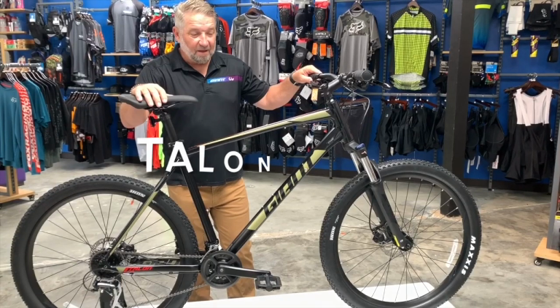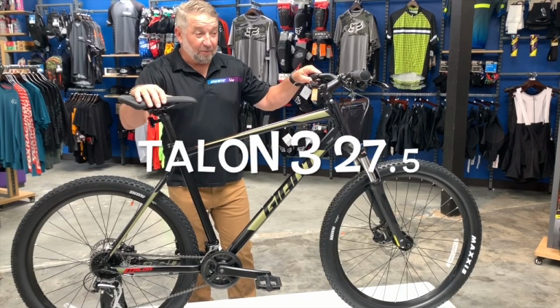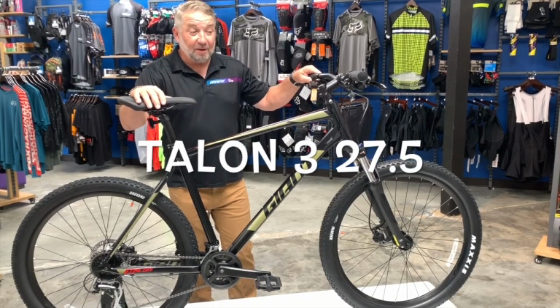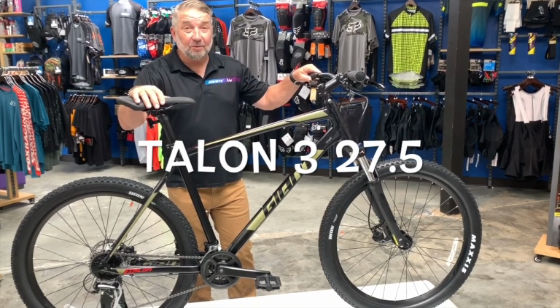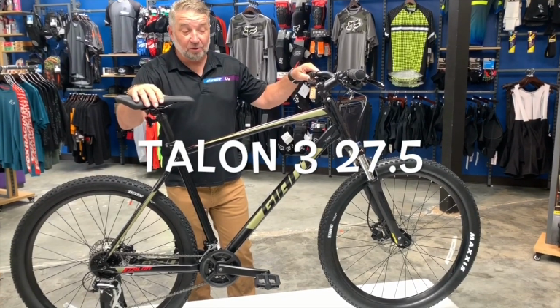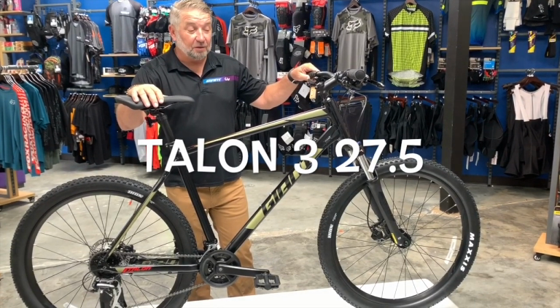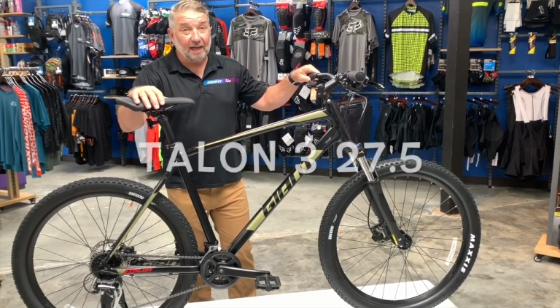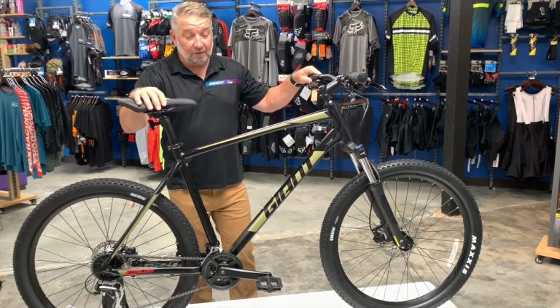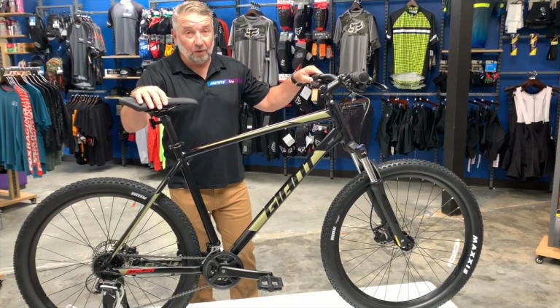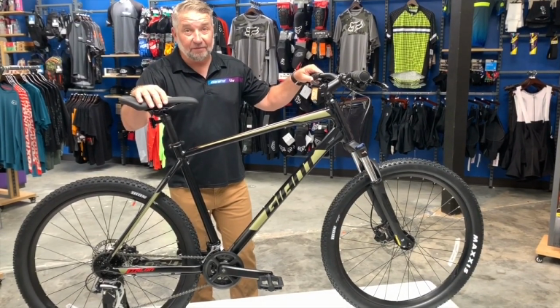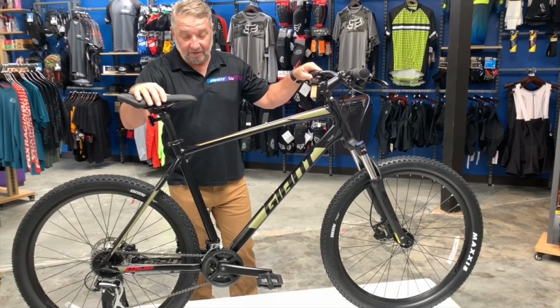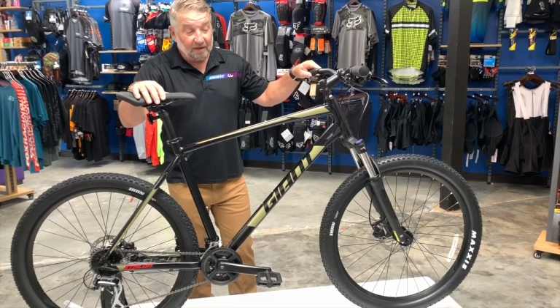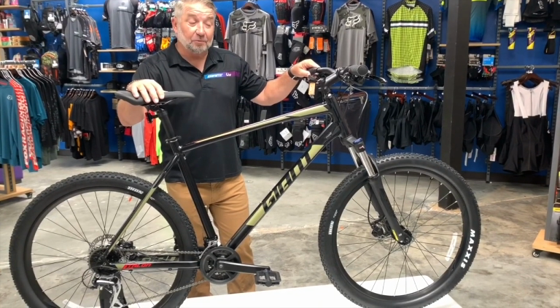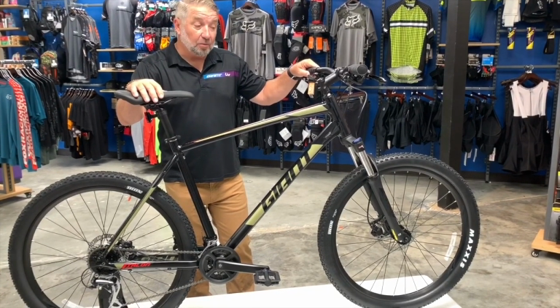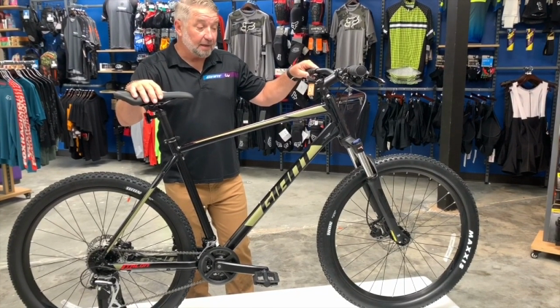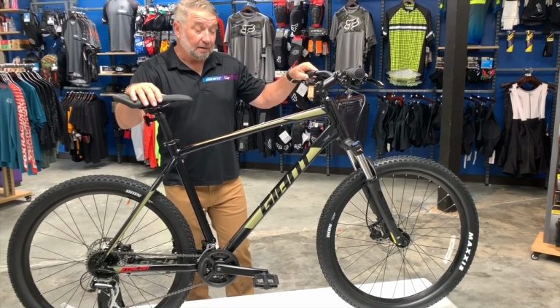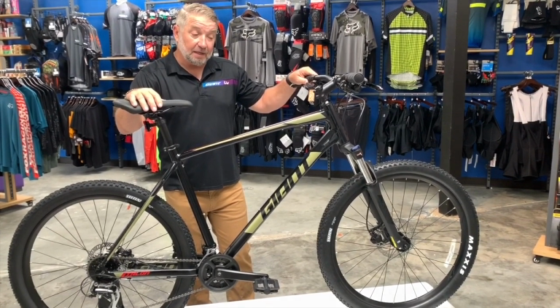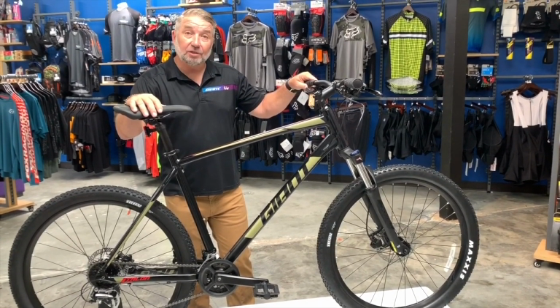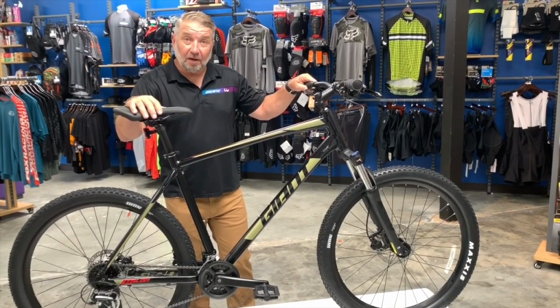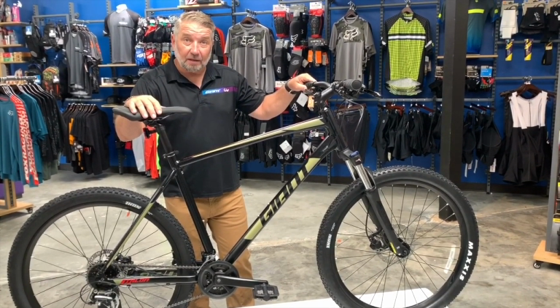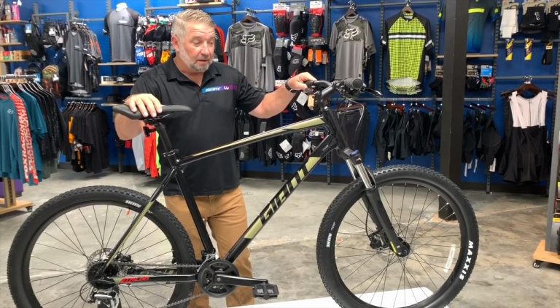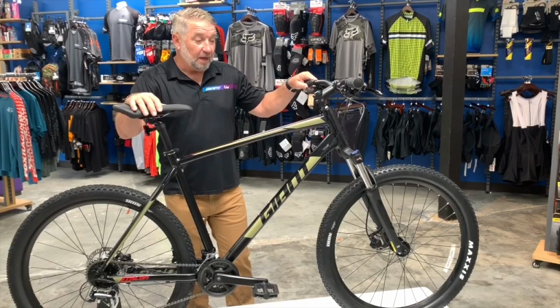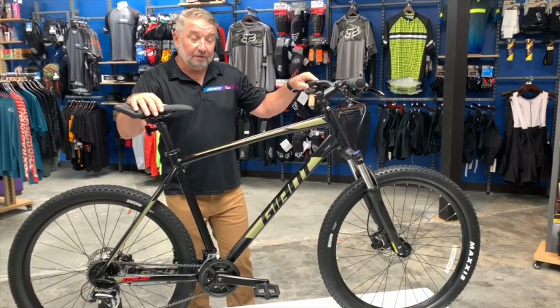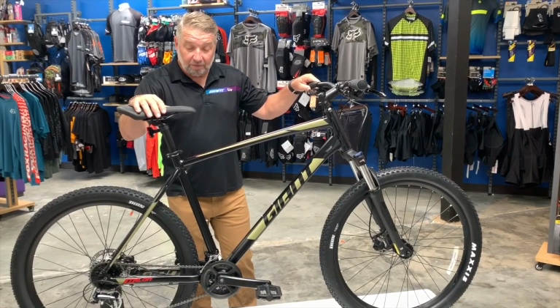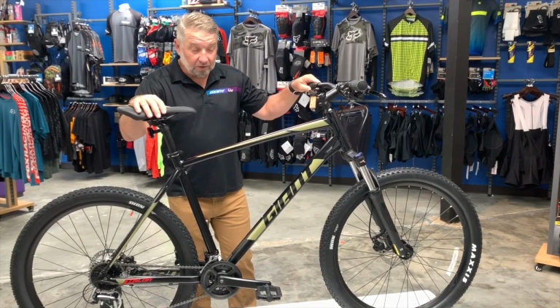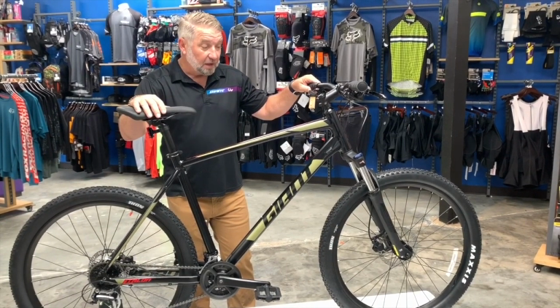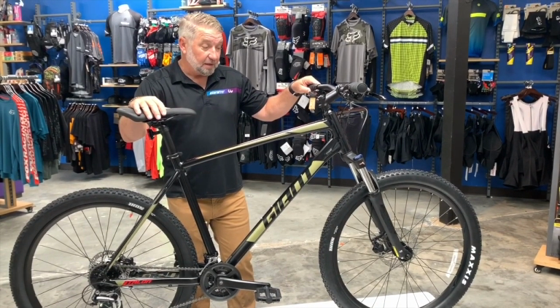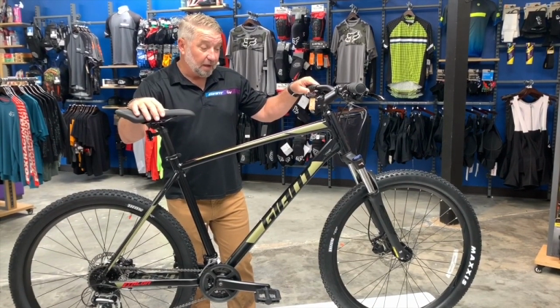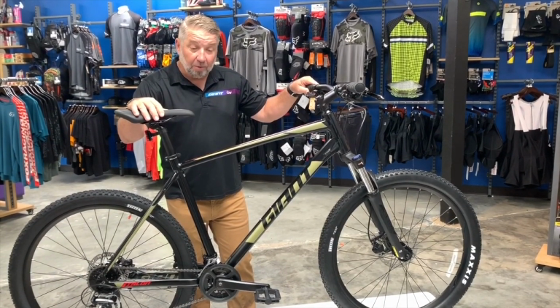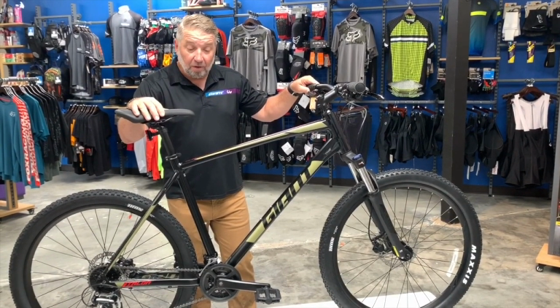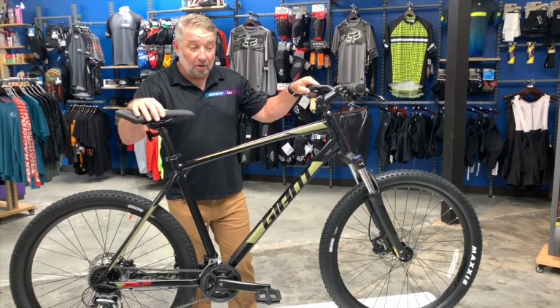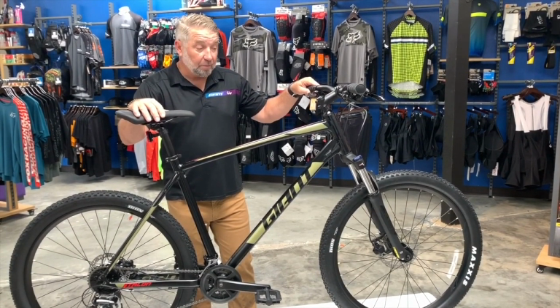We're down at Bicycle Warehouse to look at the new Talon 3 27.5. This is a really cool bike. This bike is going to get you into mountain biking at $550. It's a capable off-road bike.